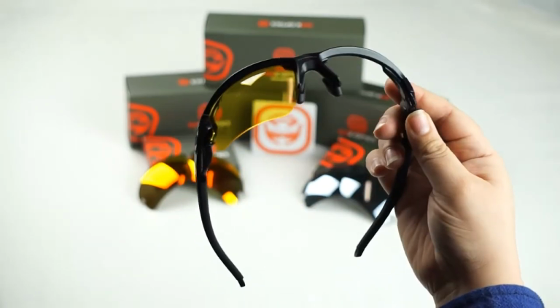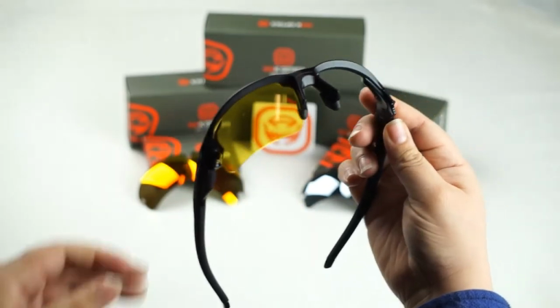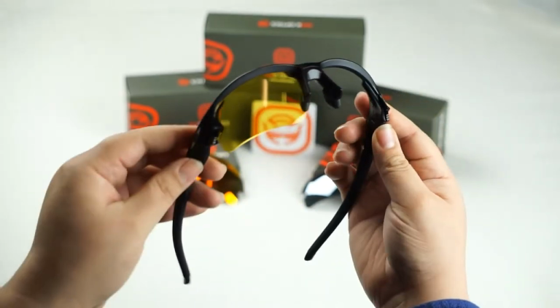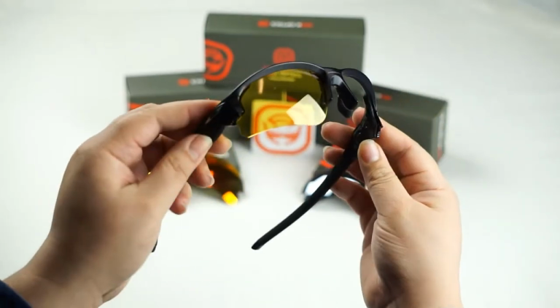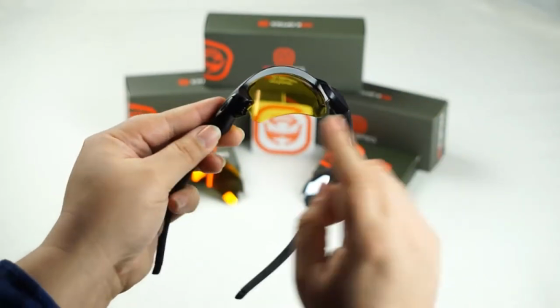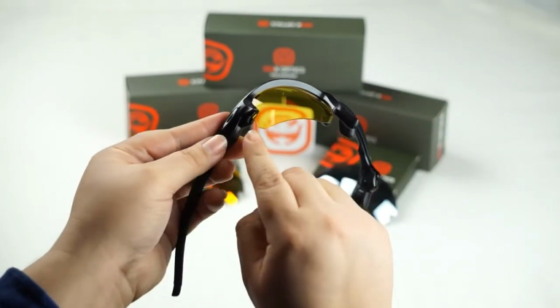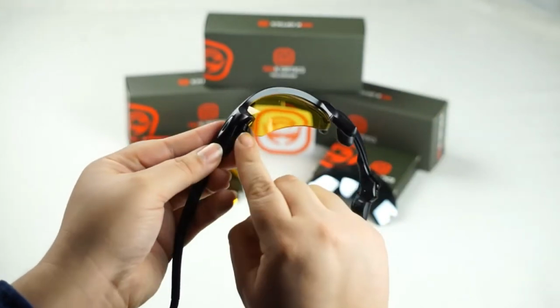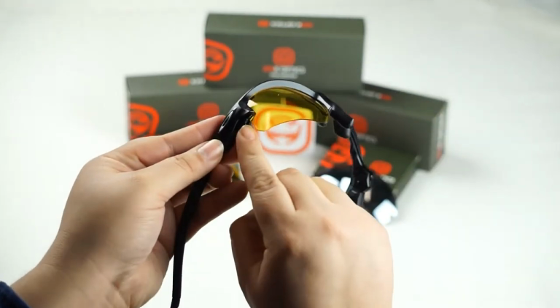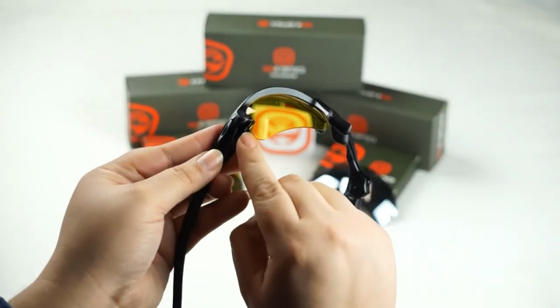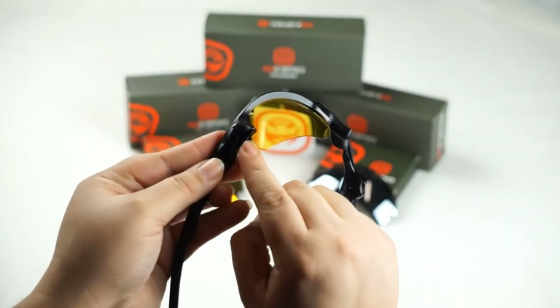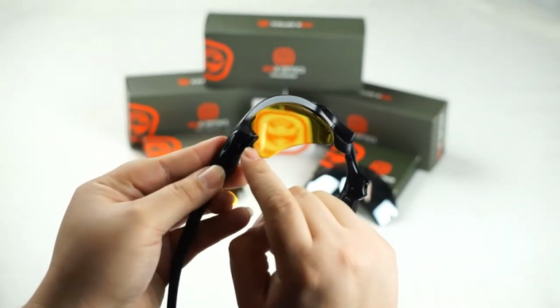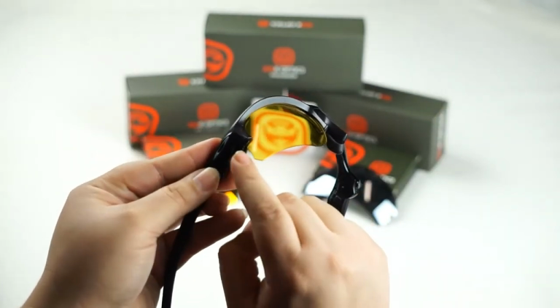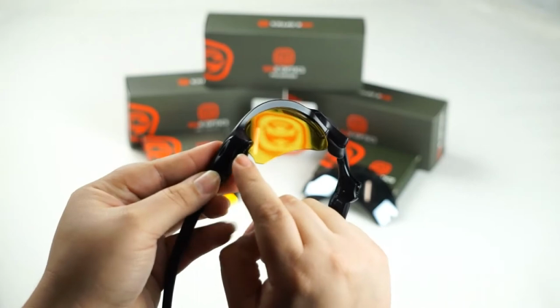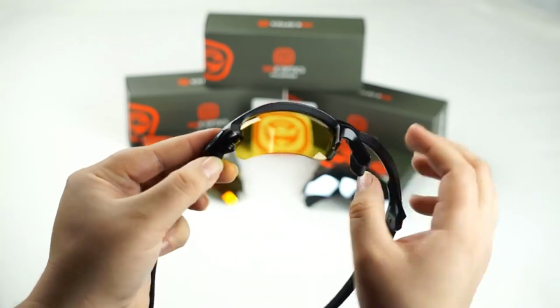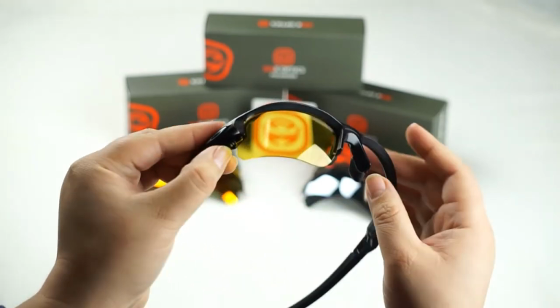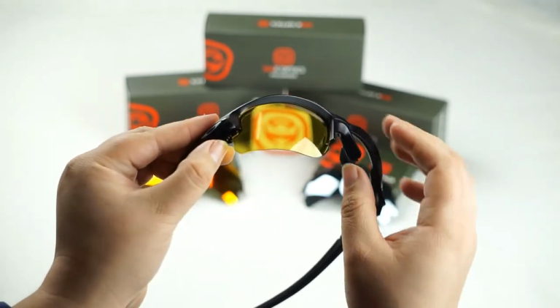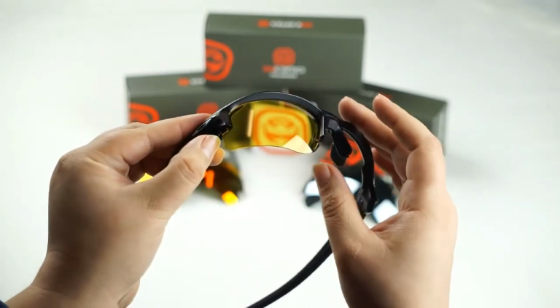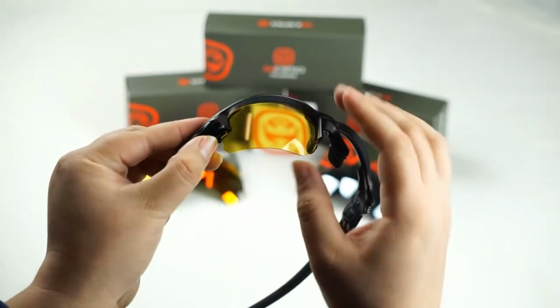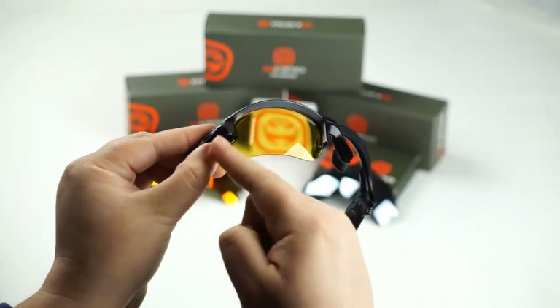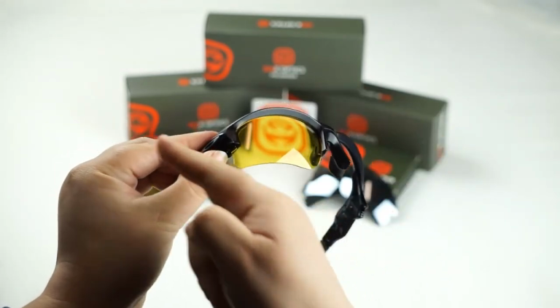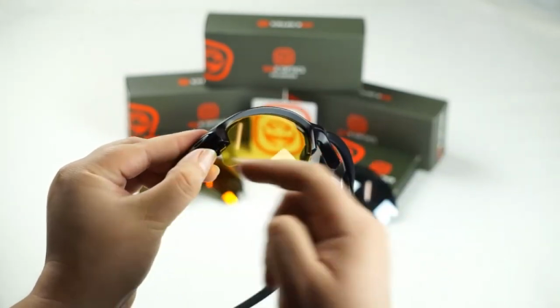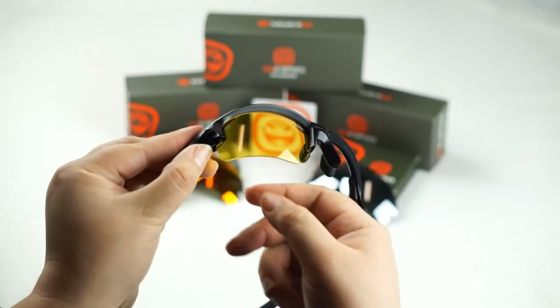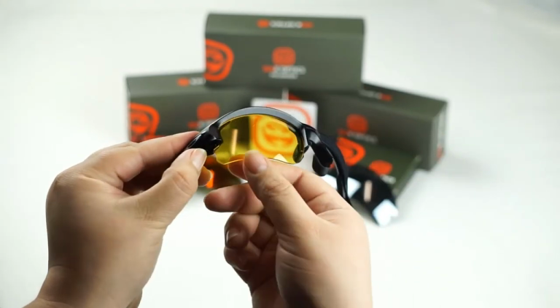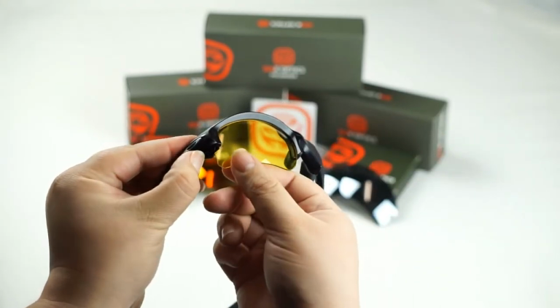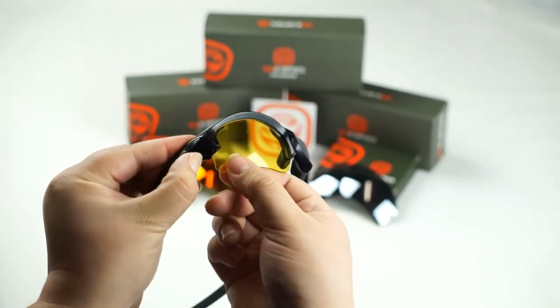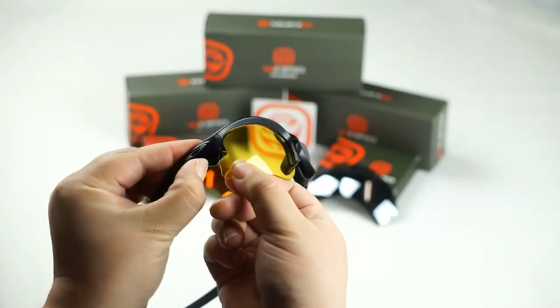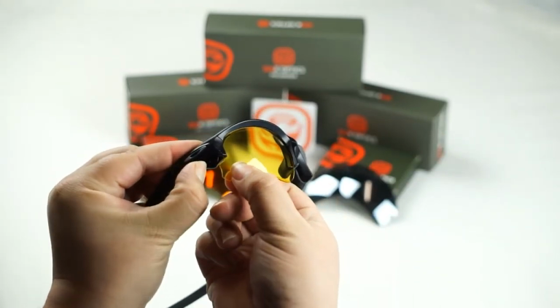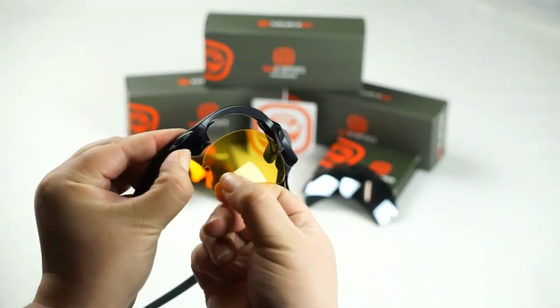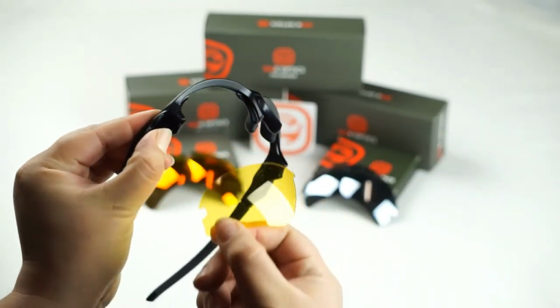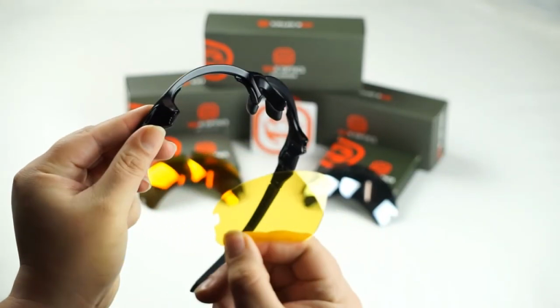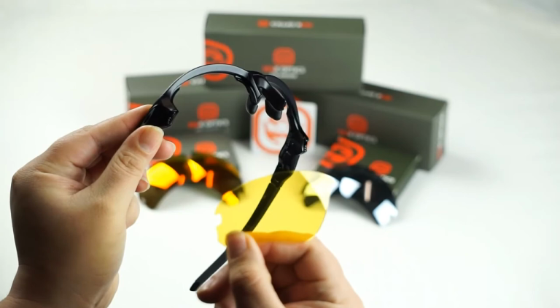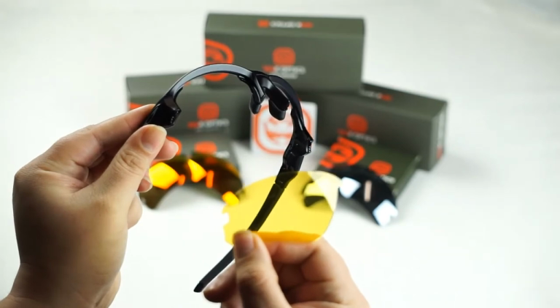Same thing to this side — locate that trigger system and then we're going to push it in as we just slide the lens out.